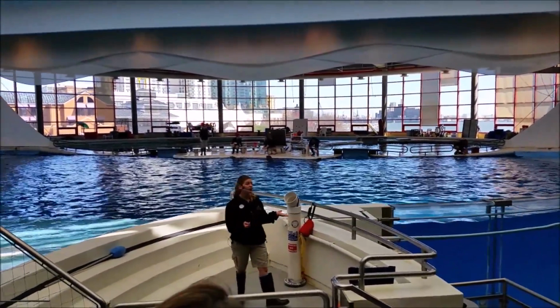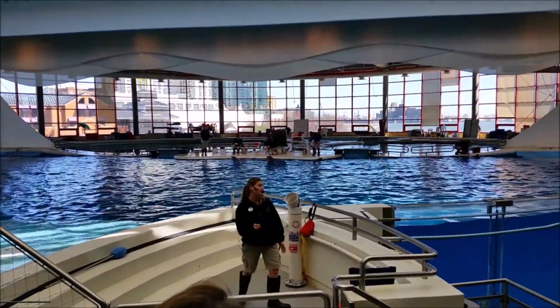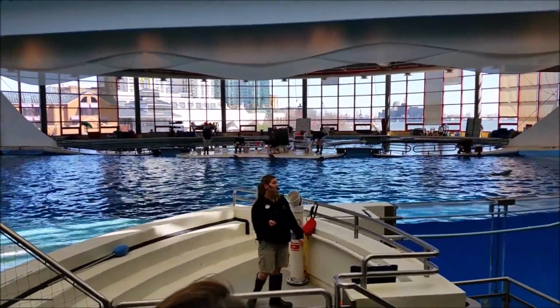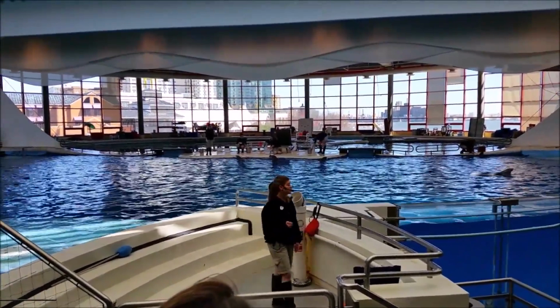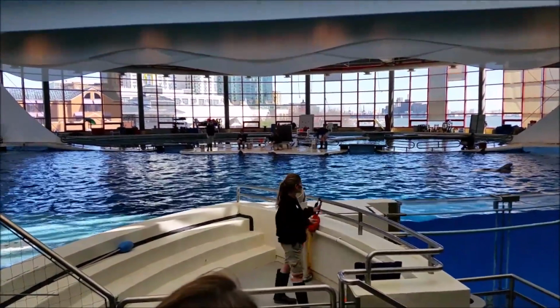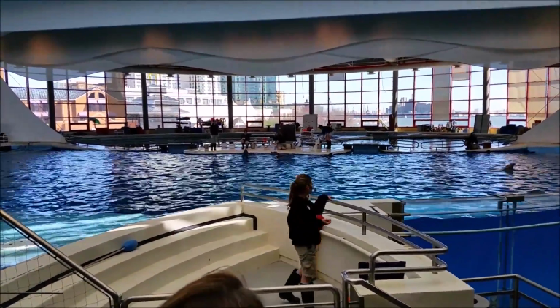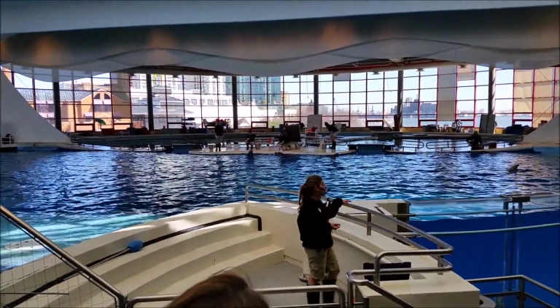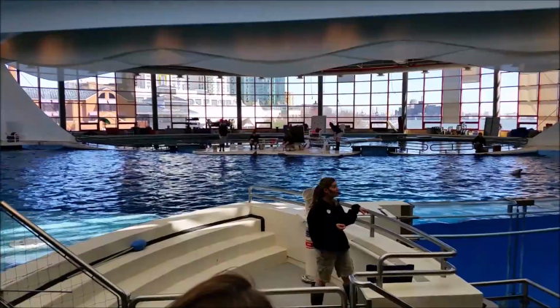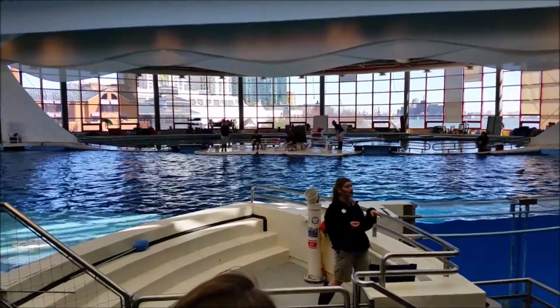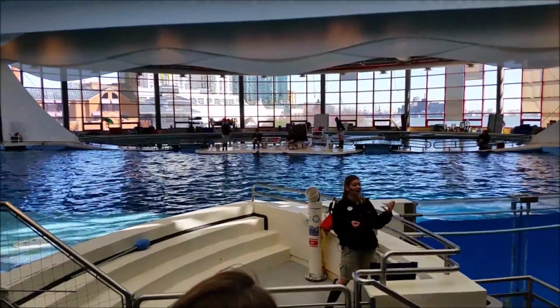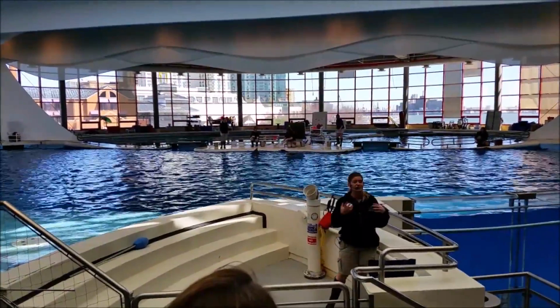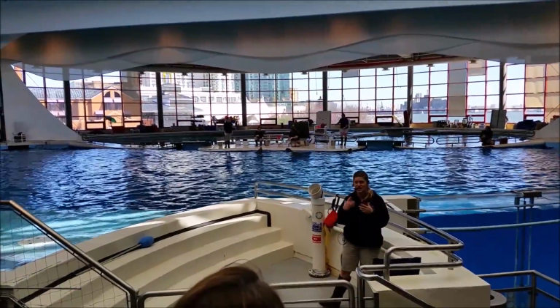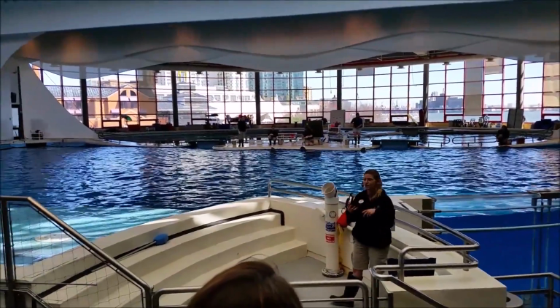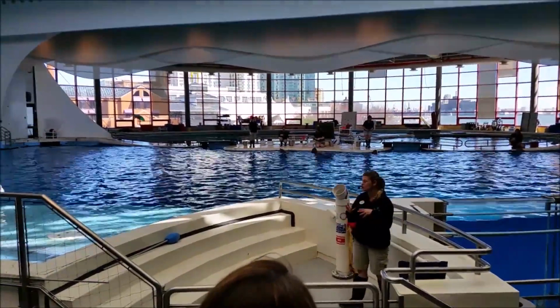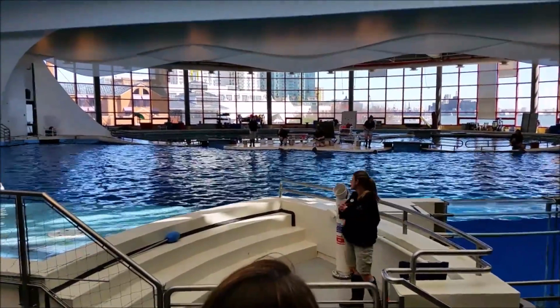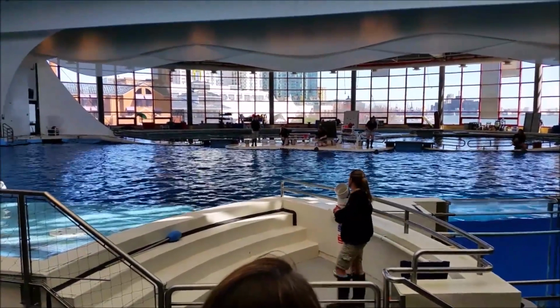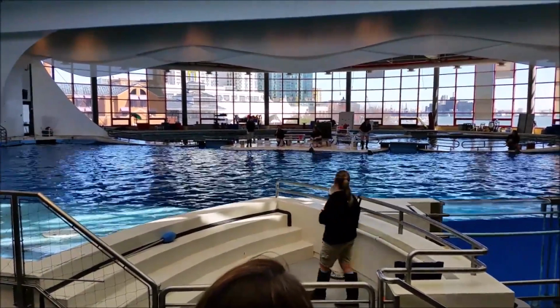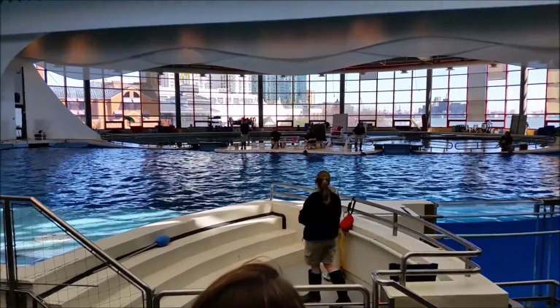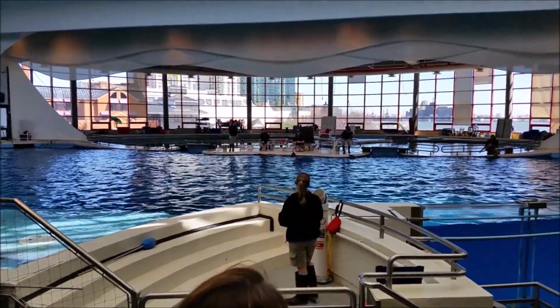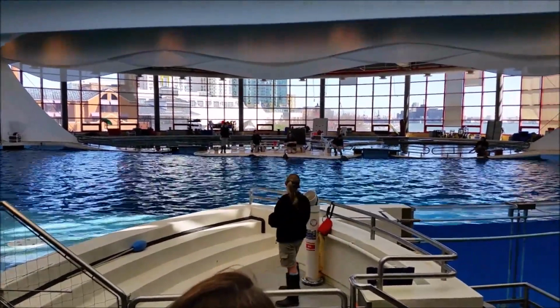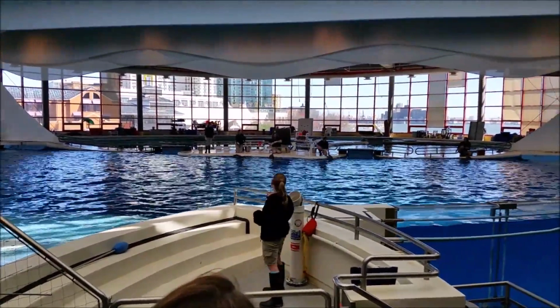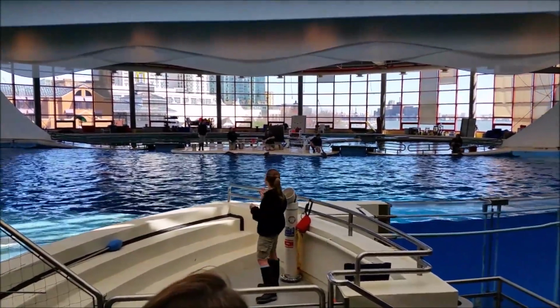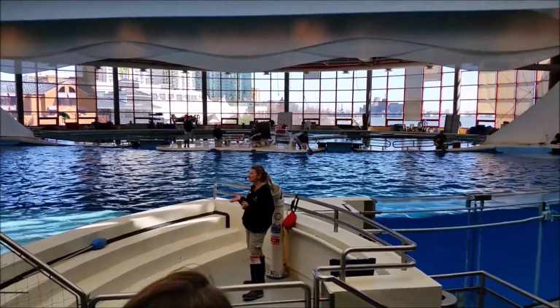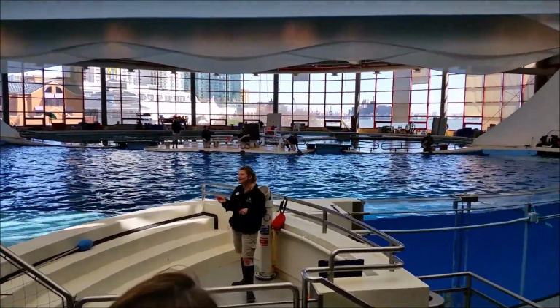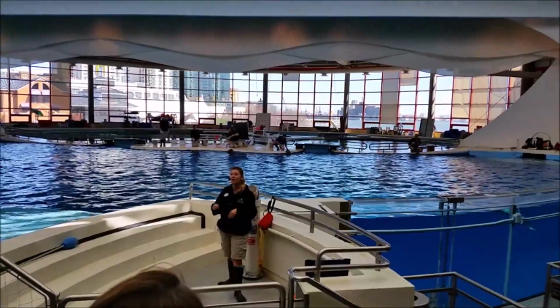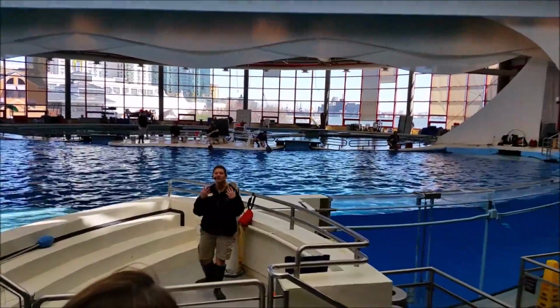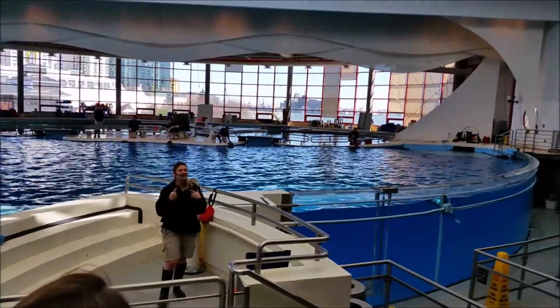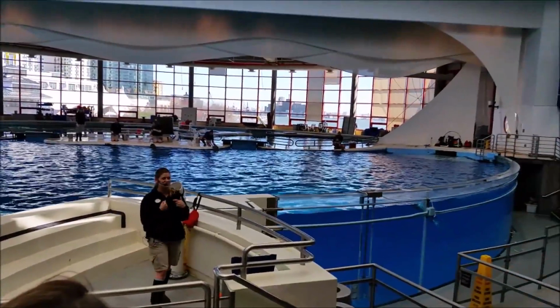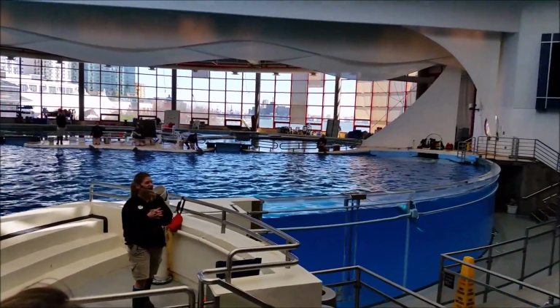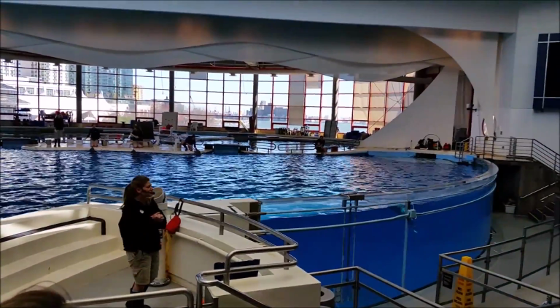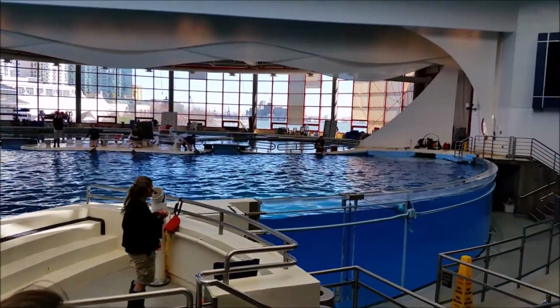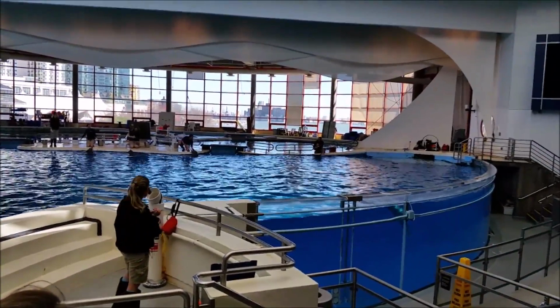These are dolphins. So they already live in salt water, which is excellent for taking care of those wounds. They shed their skin once every two hours, so they're always constantly replacing those skin cells.